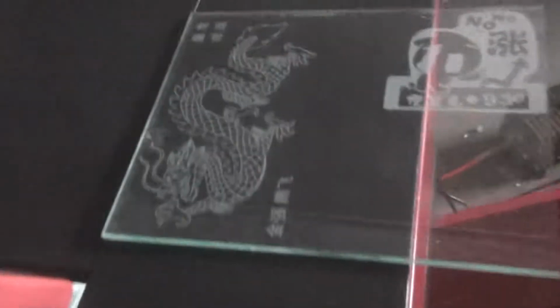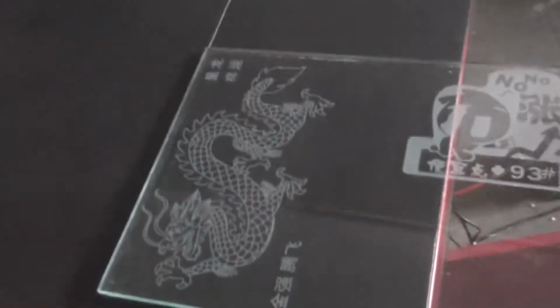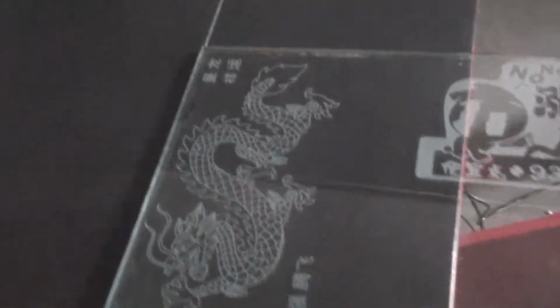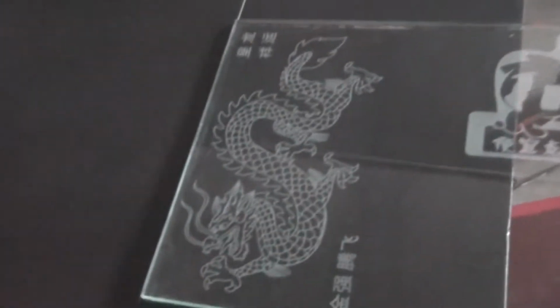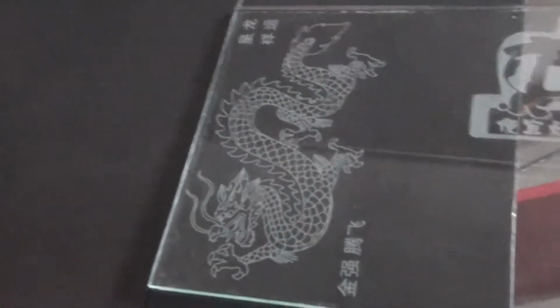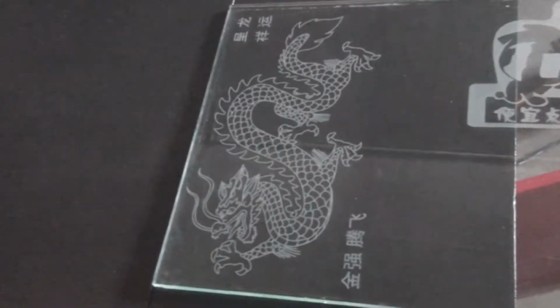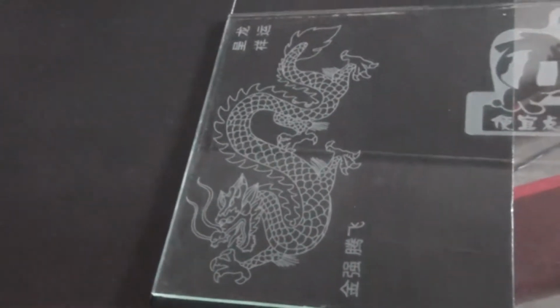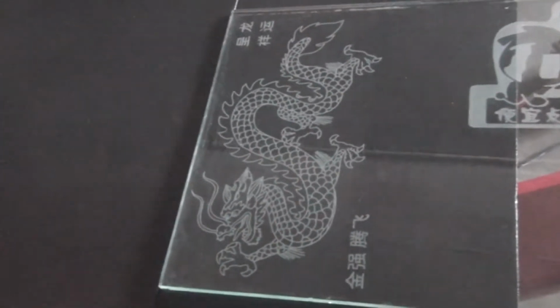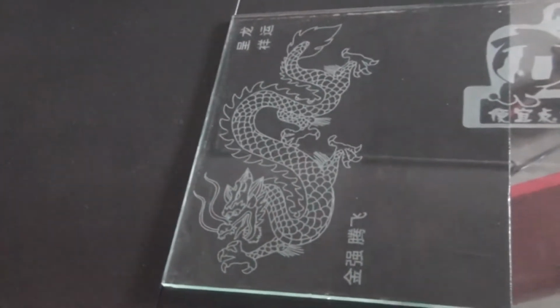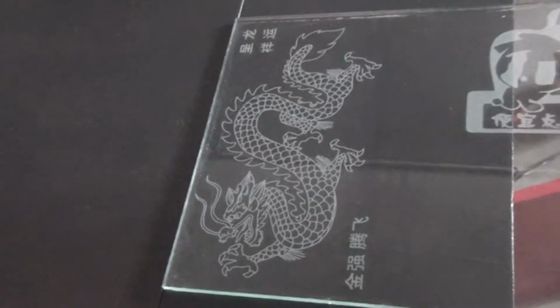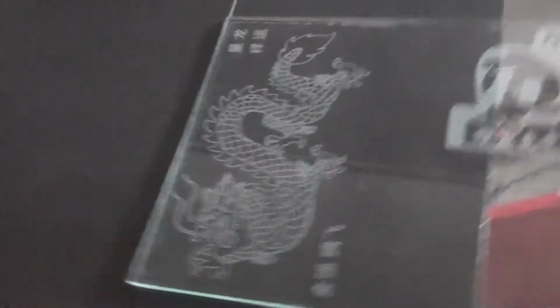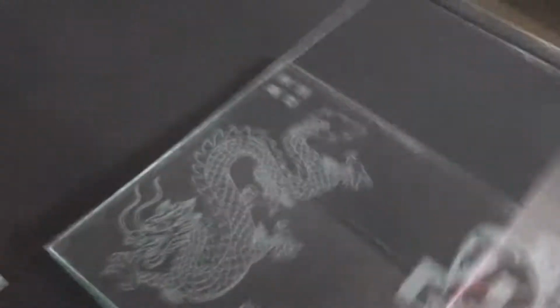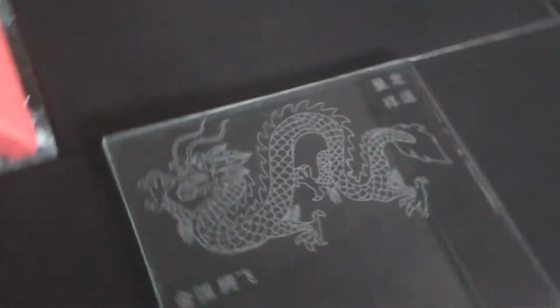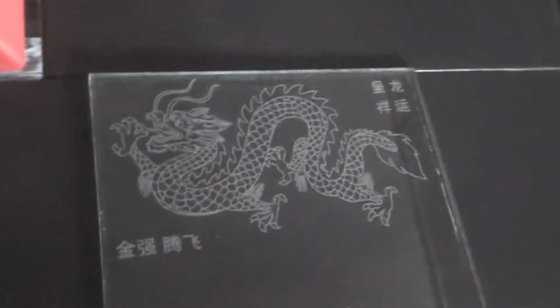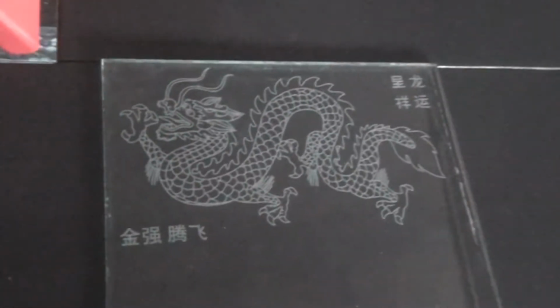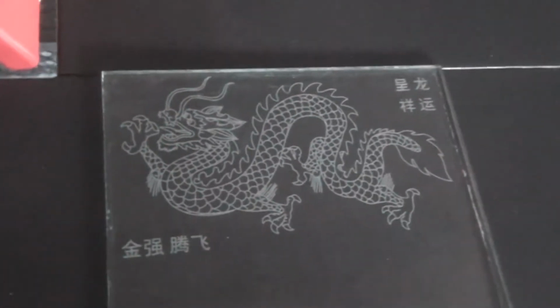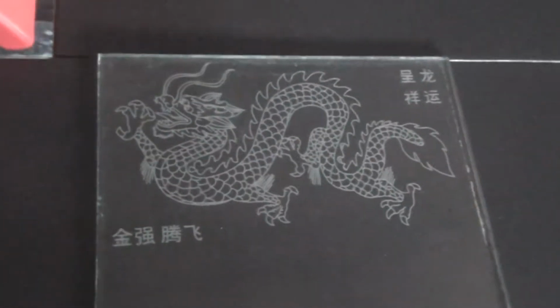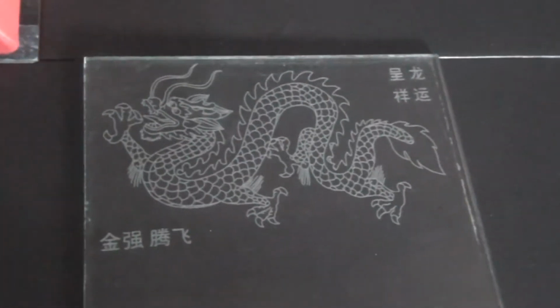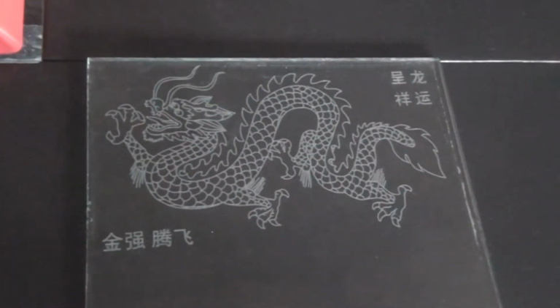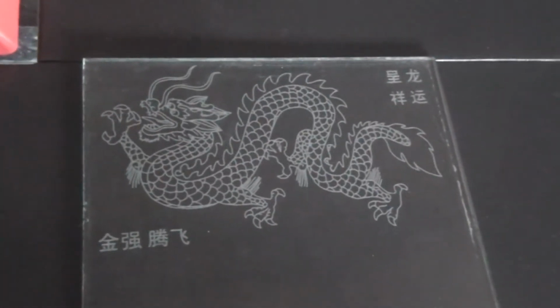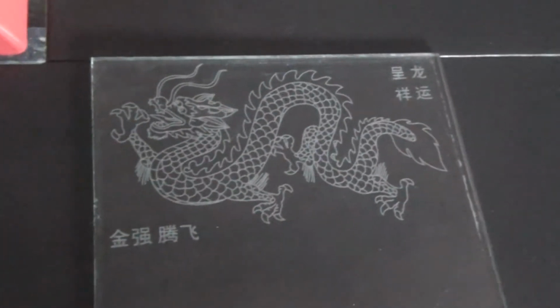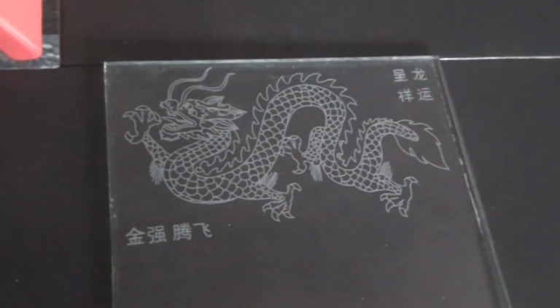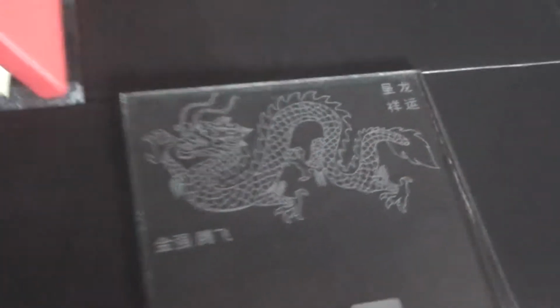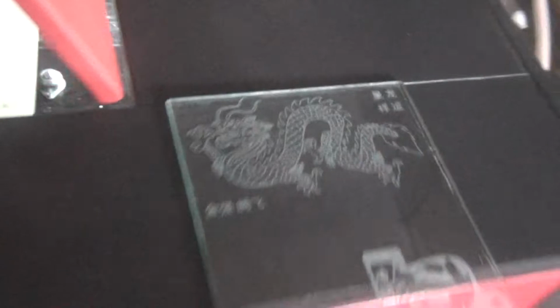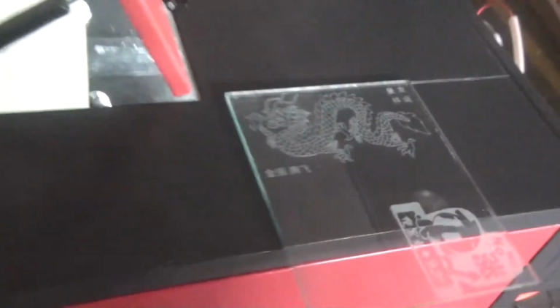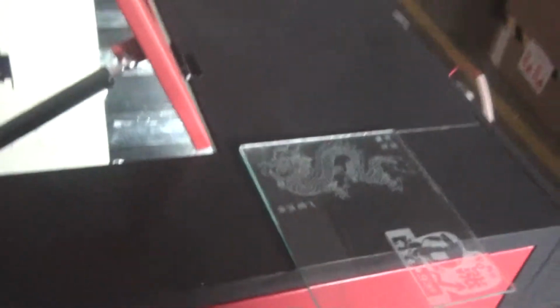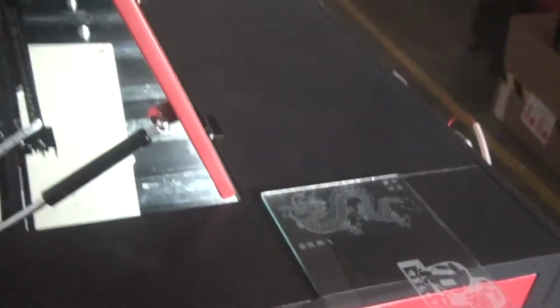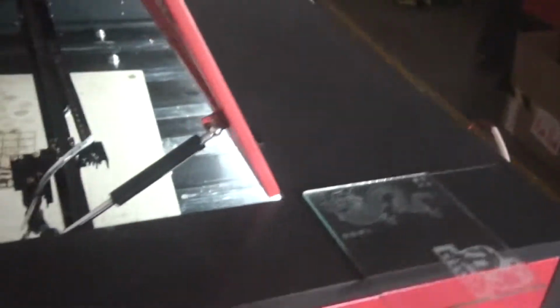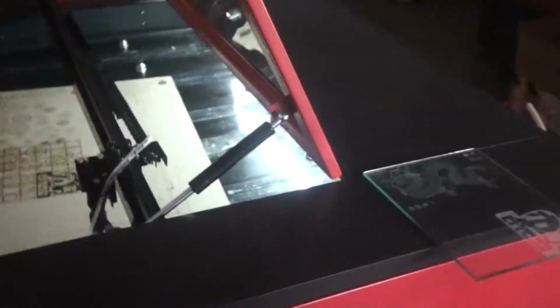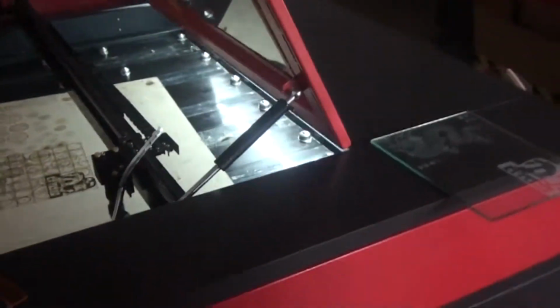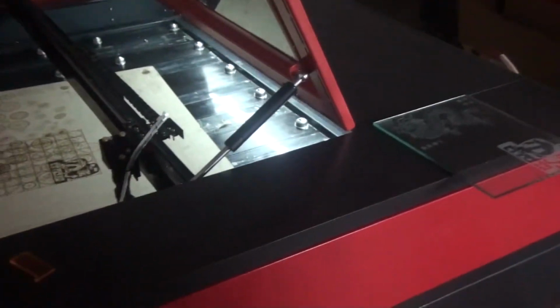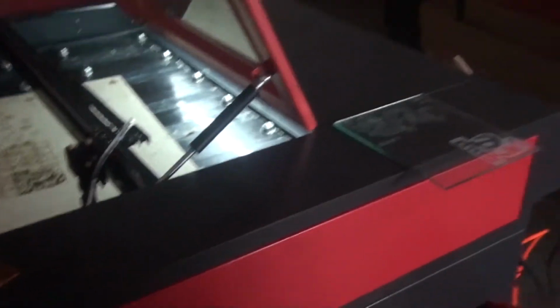You can see the engraving performance. I'll put a little bit of a bag on it.